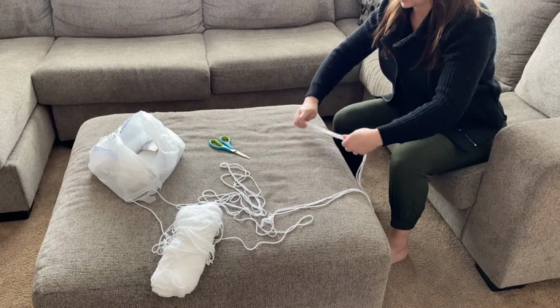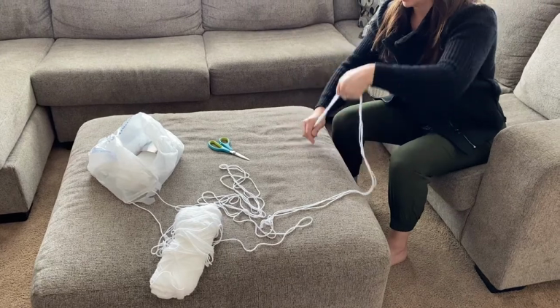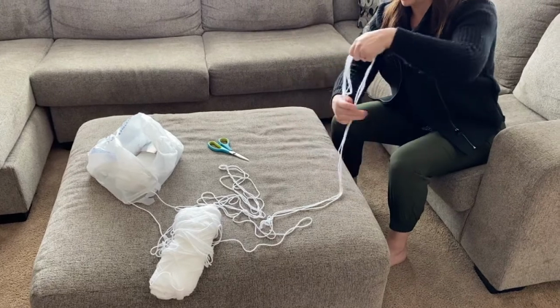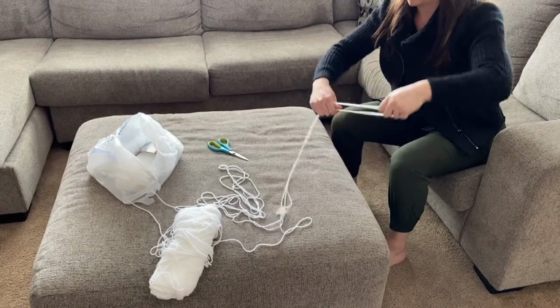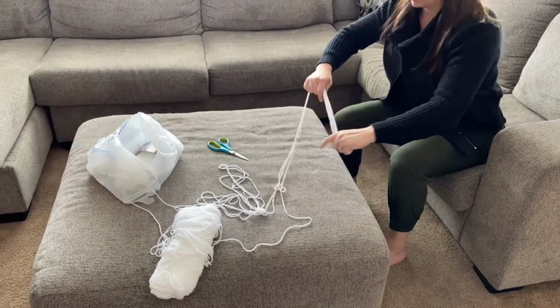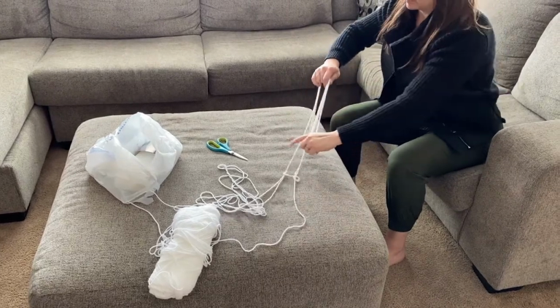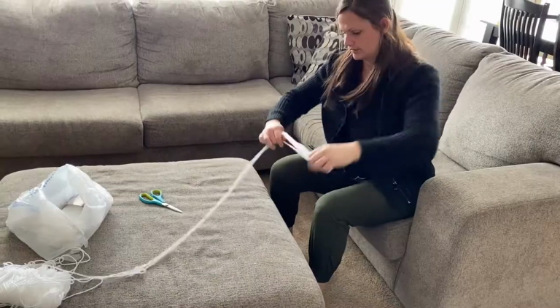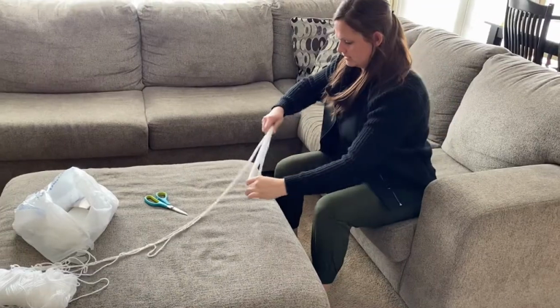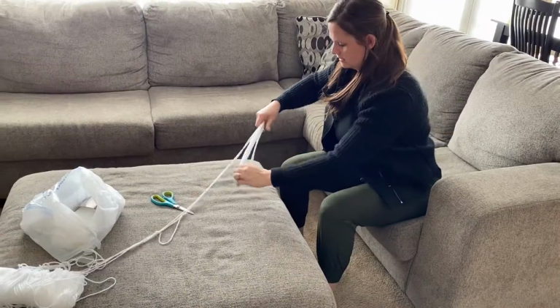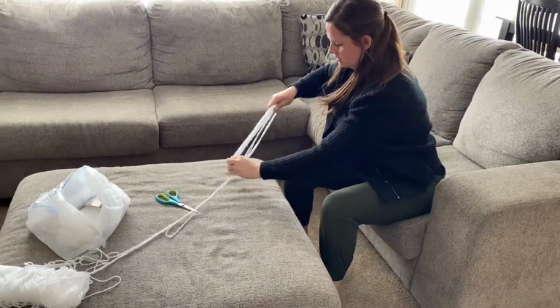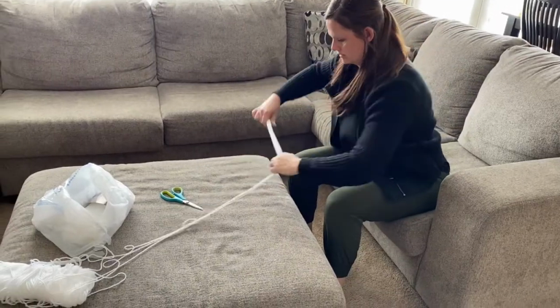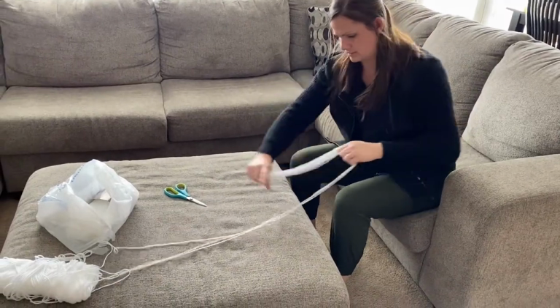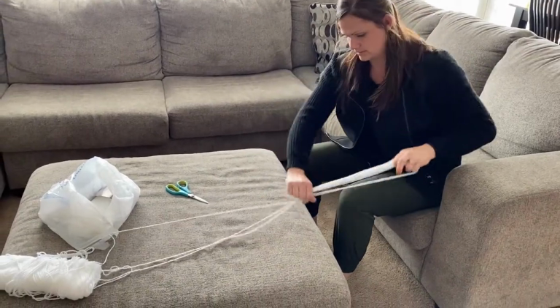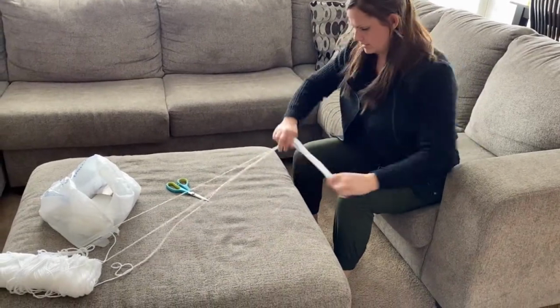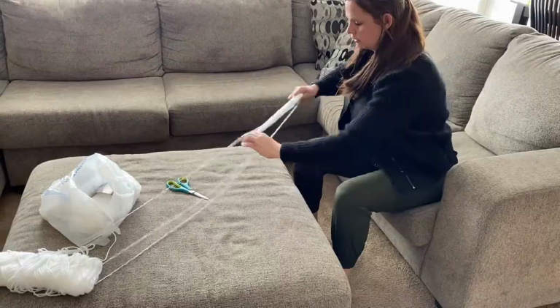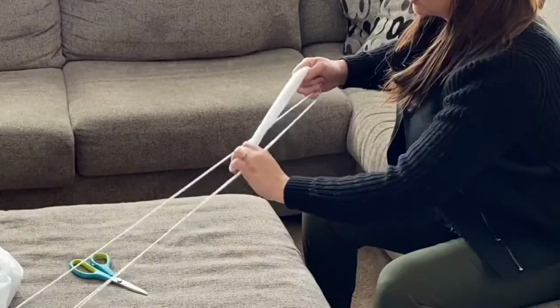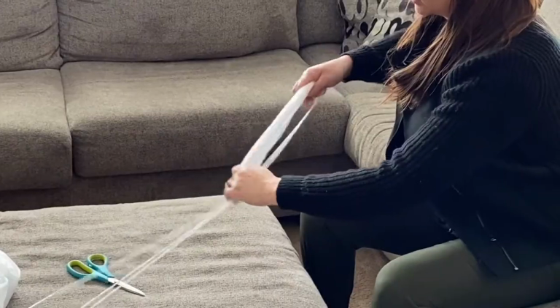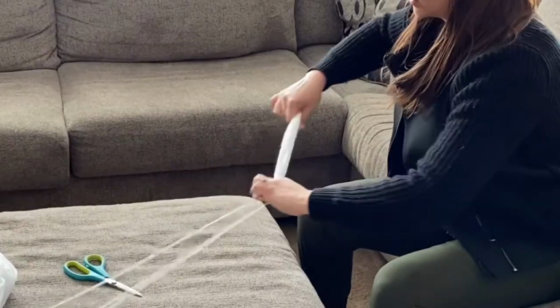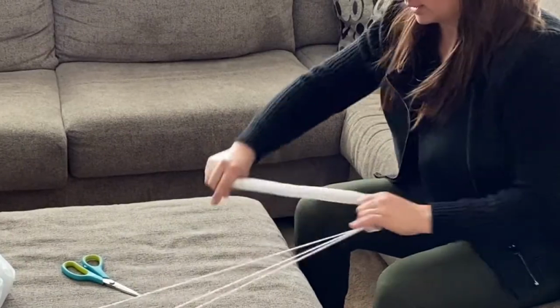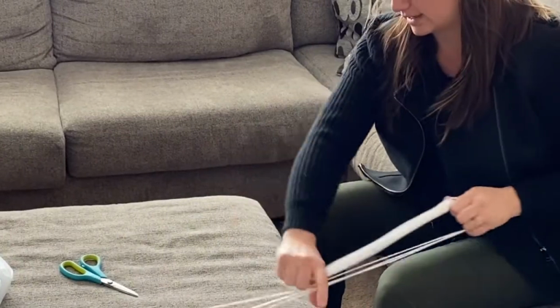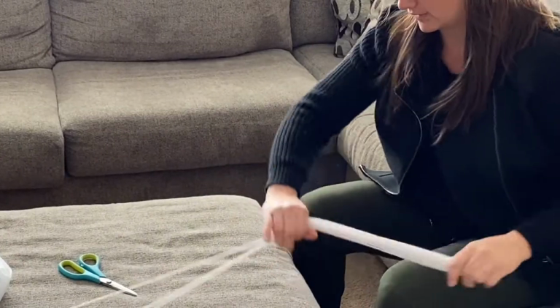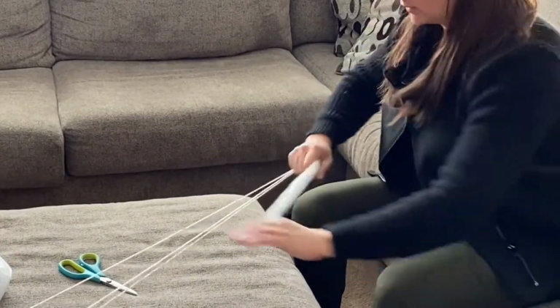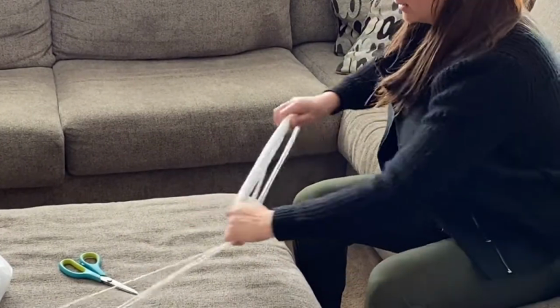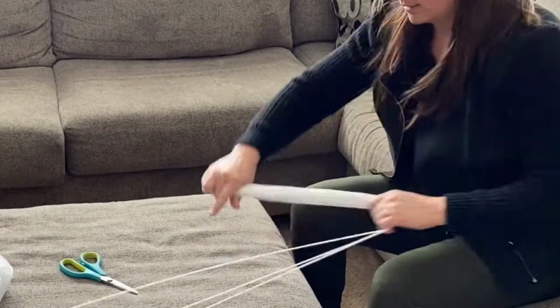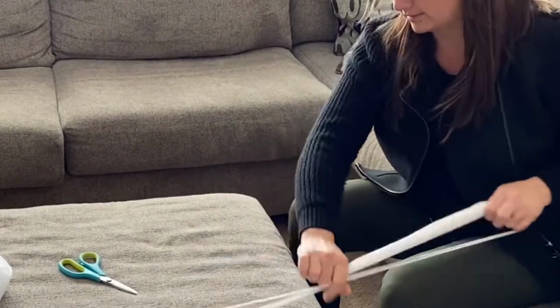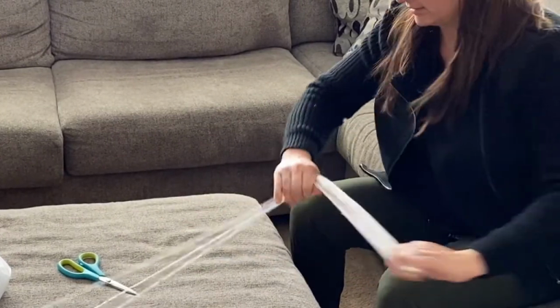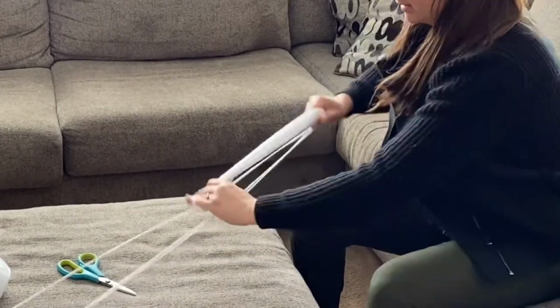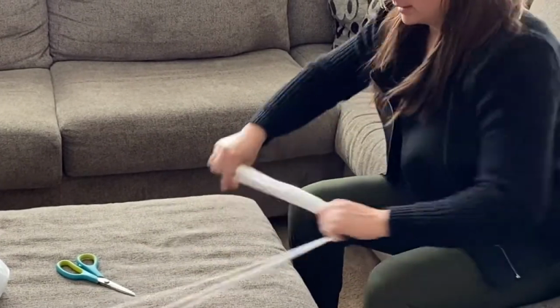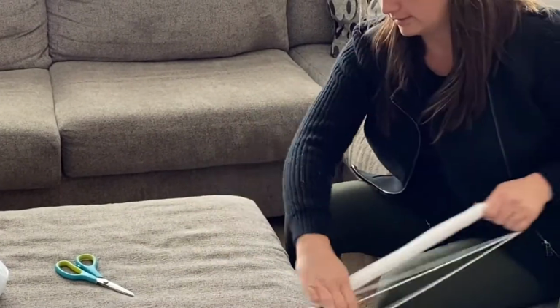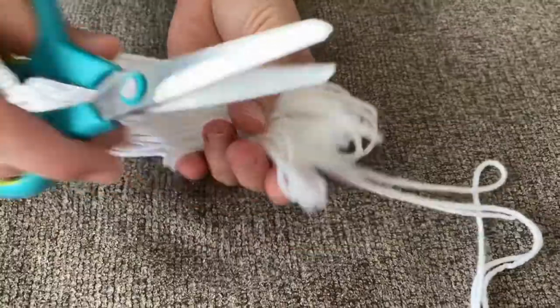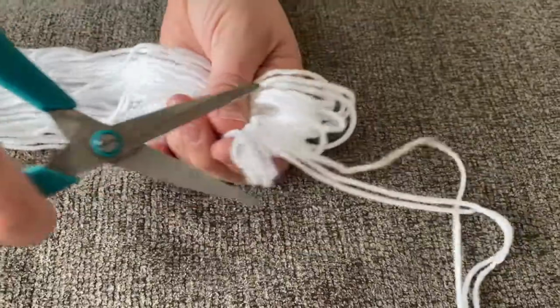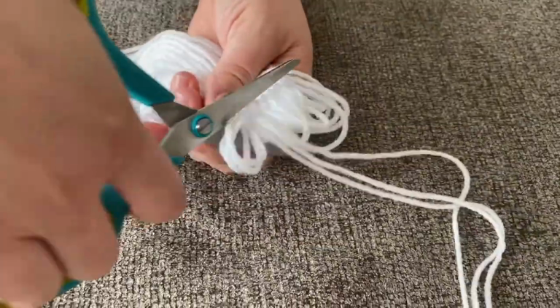First, get white yarn. Wrap yarn between each hand, making the wrap length about a foot apart. Go back and forth 30 times, then cut the ends off.